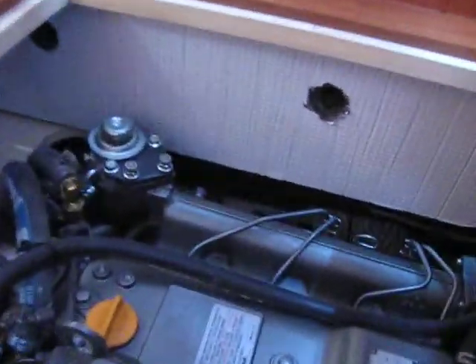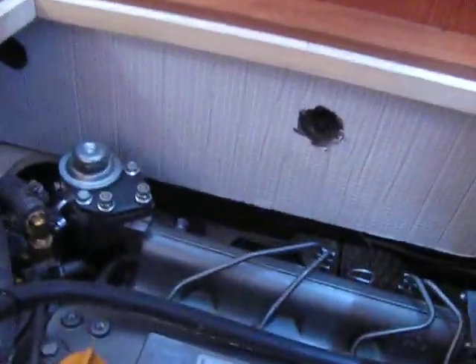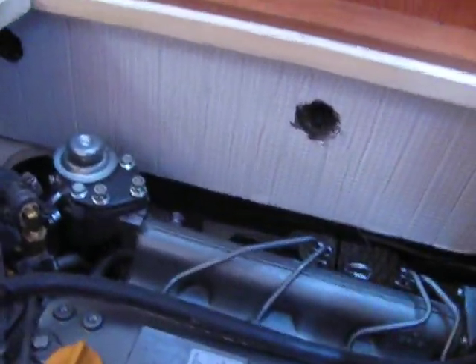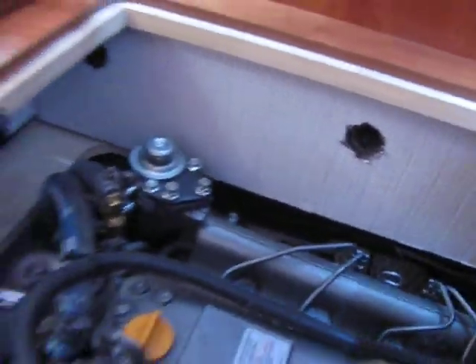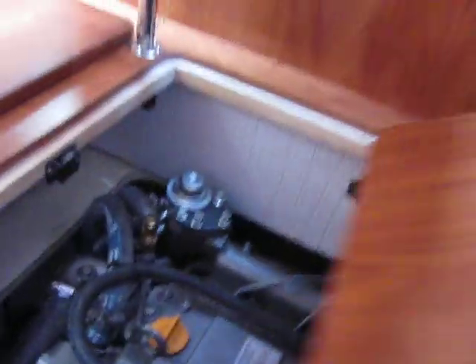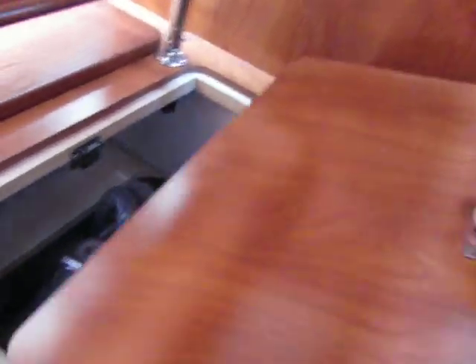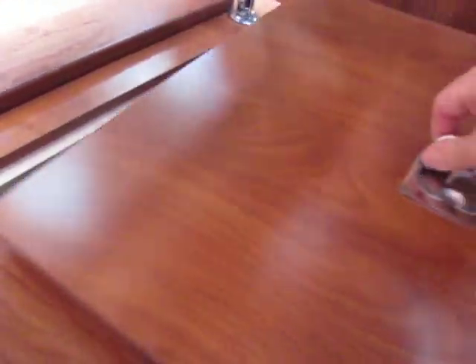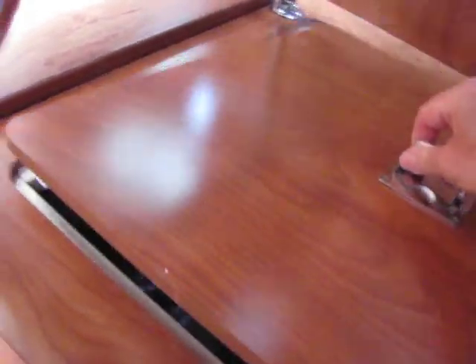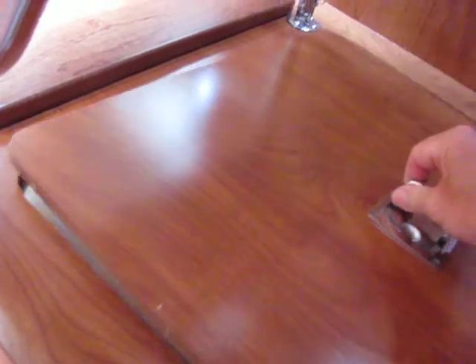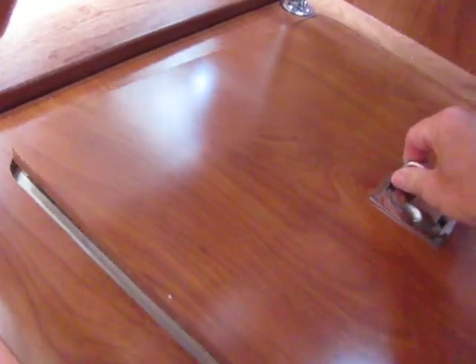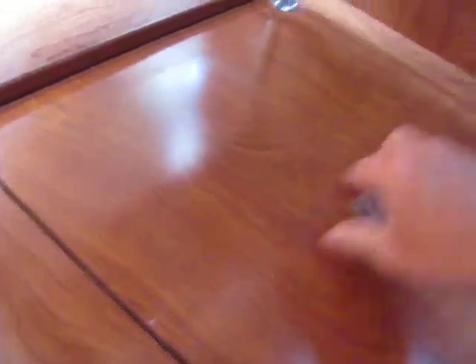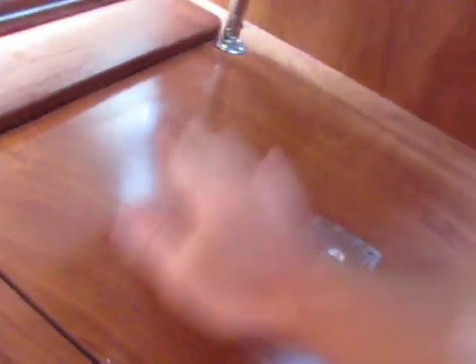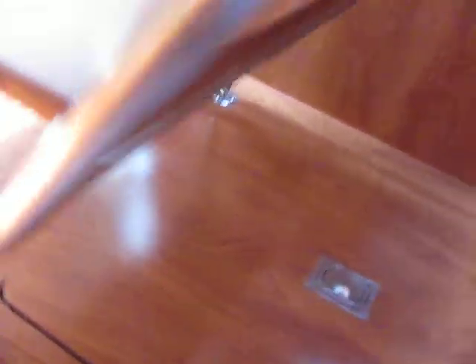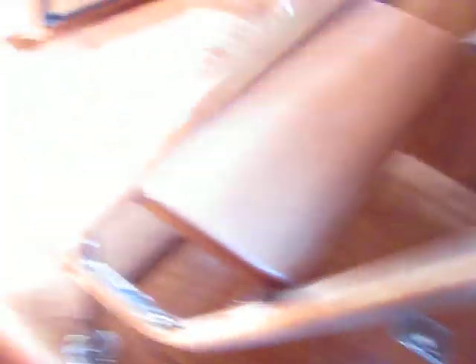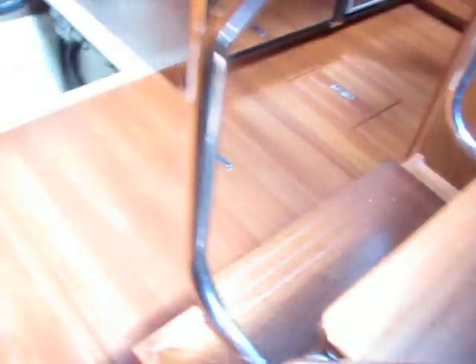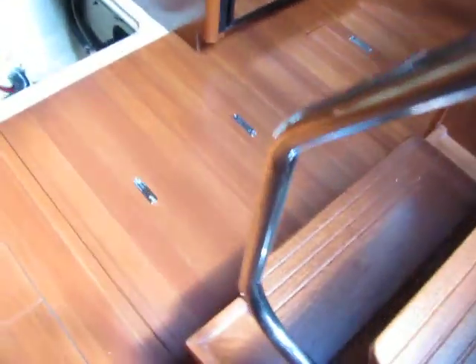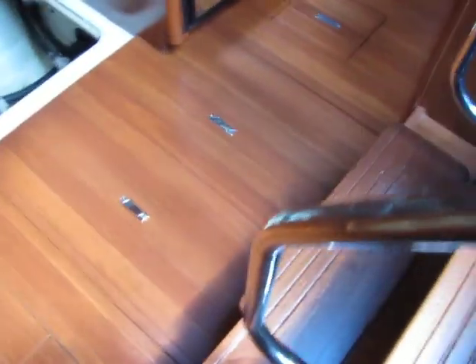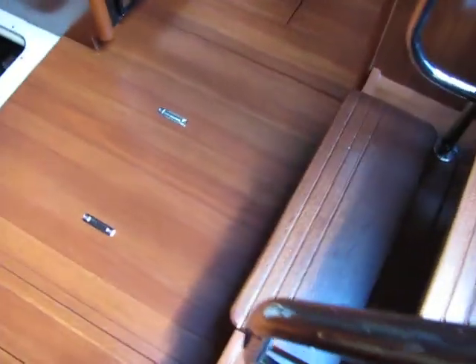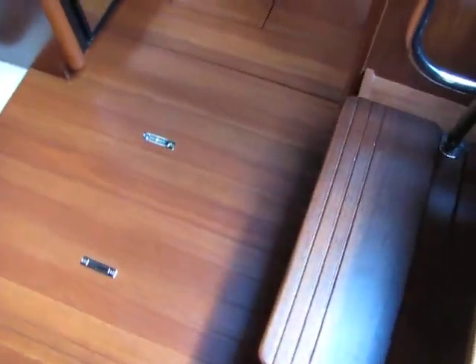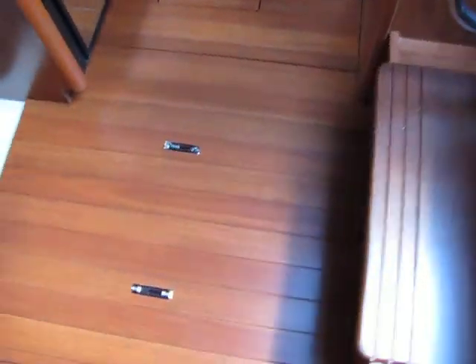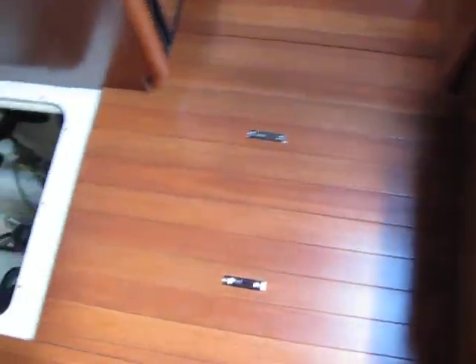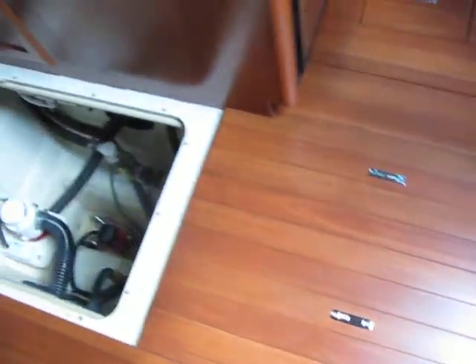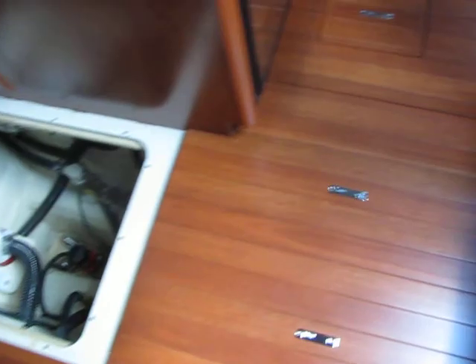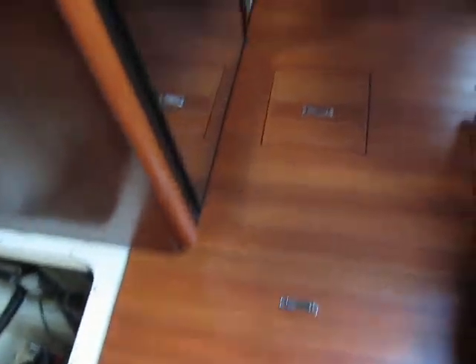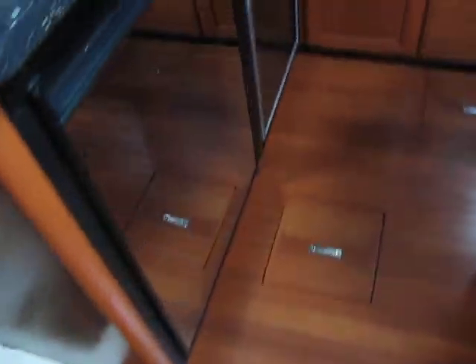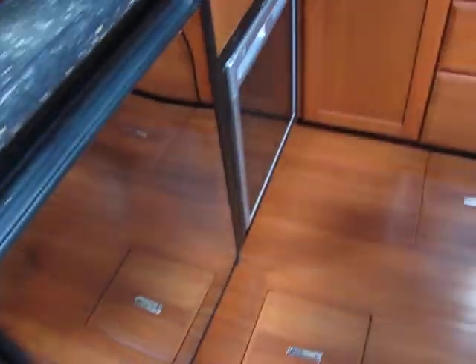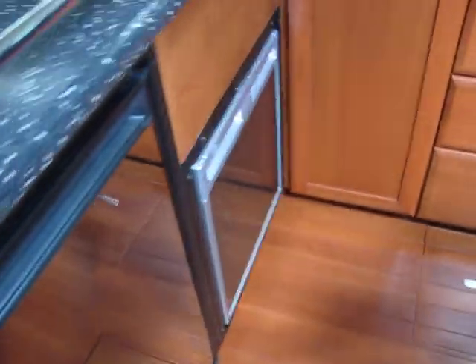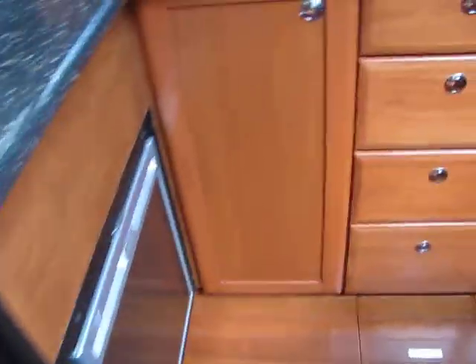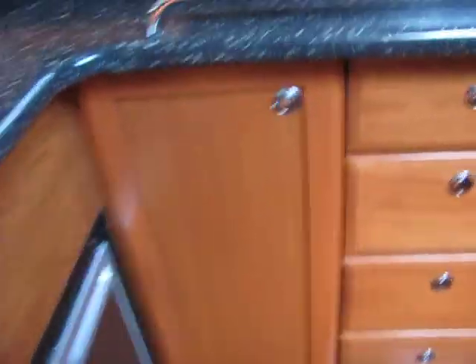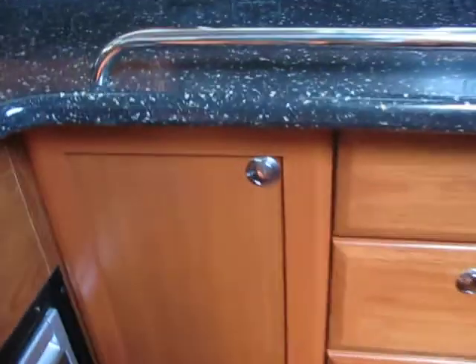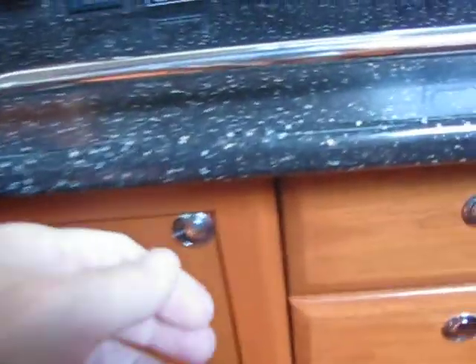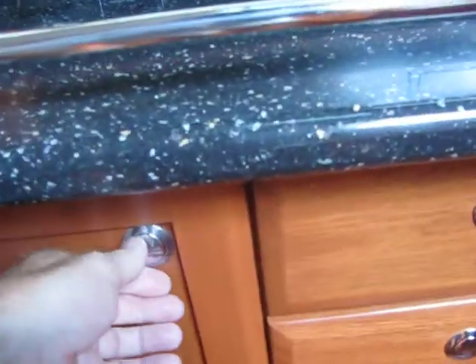Now this whole stair assembly — these little knobs here — those lift off. The front floorboard comes off, and this whole area opens up for access to everything. But there's also lots of storage.